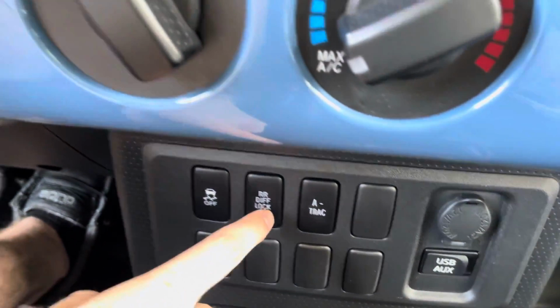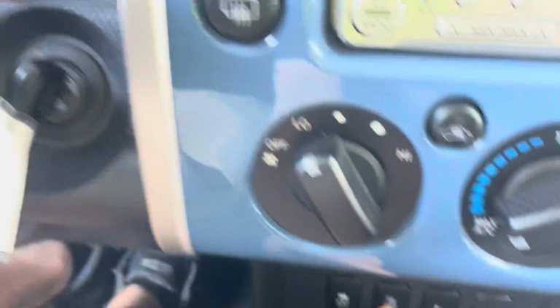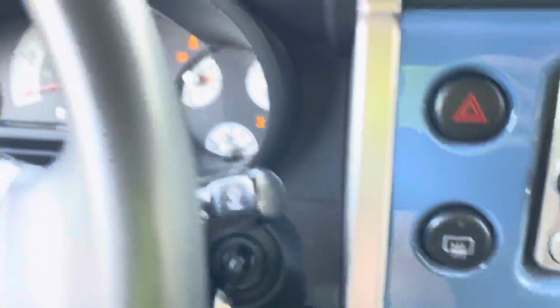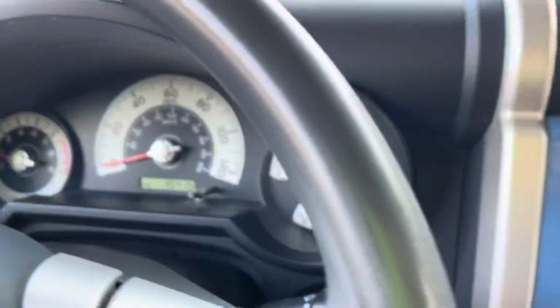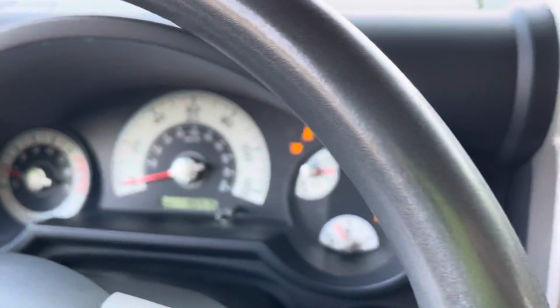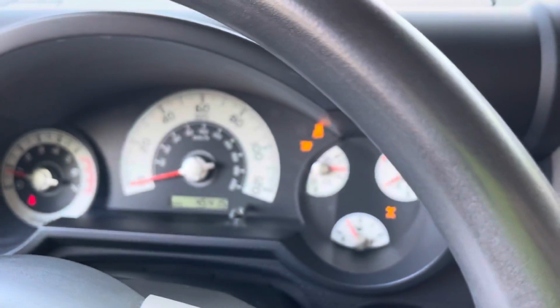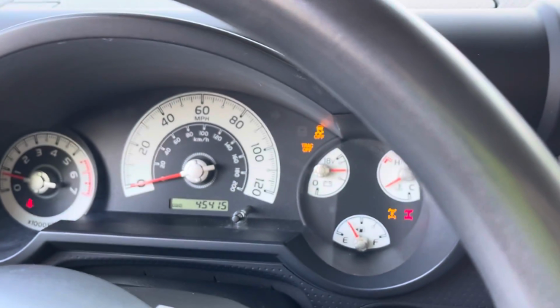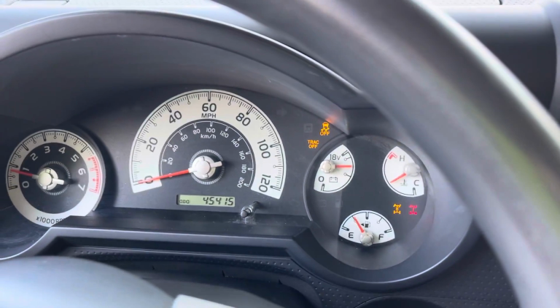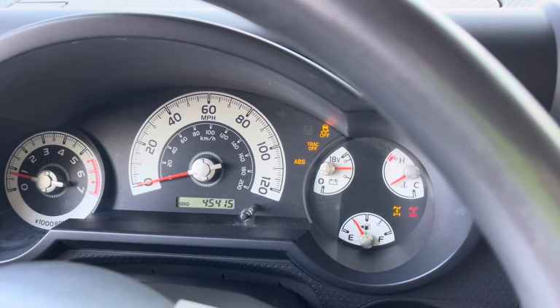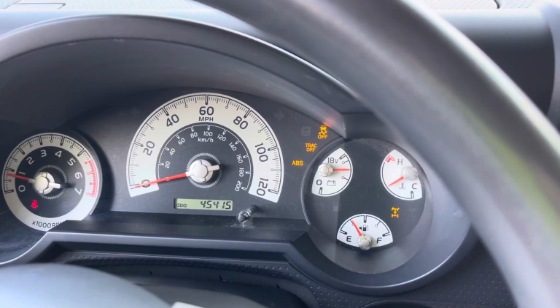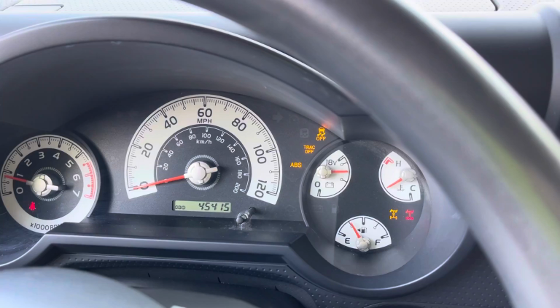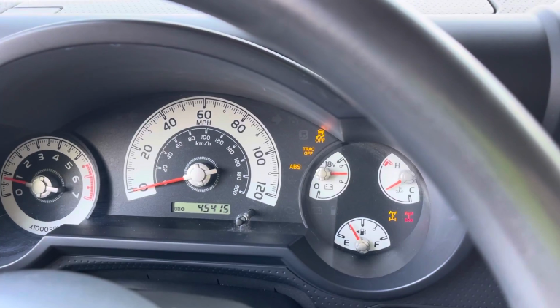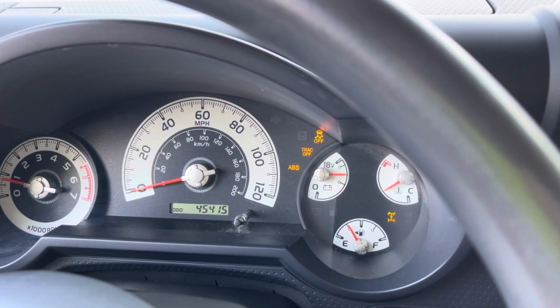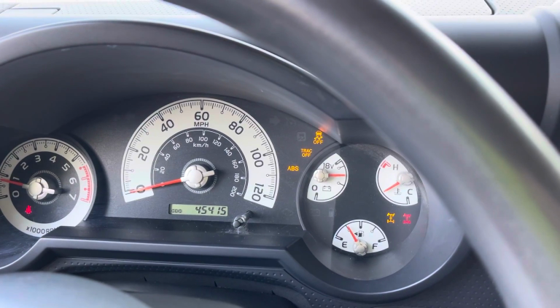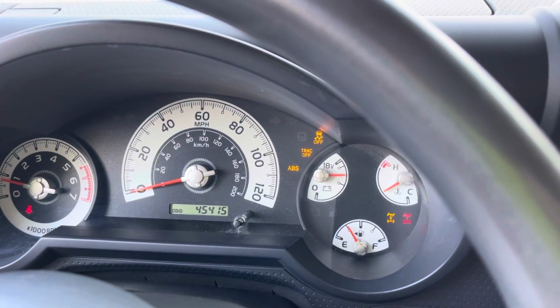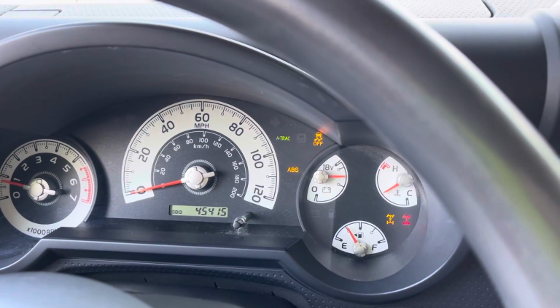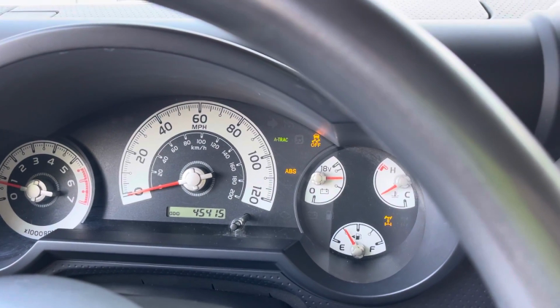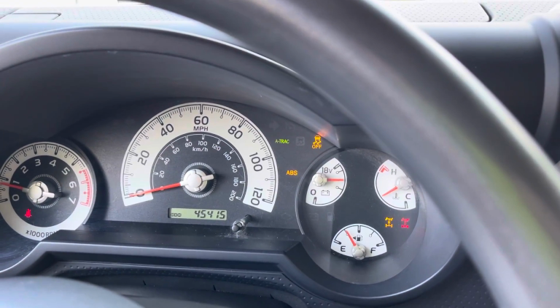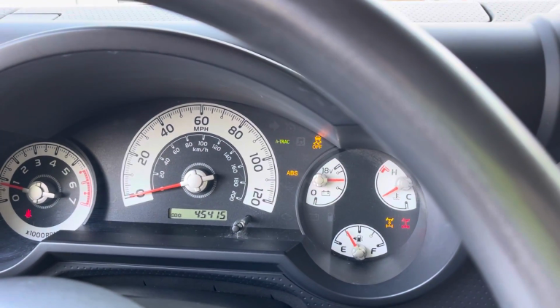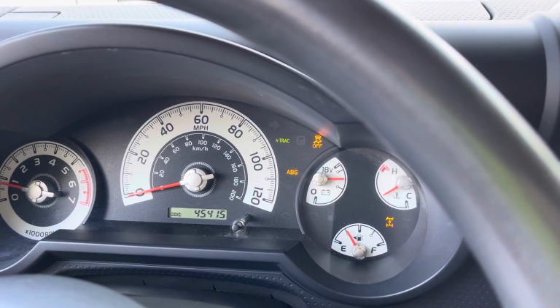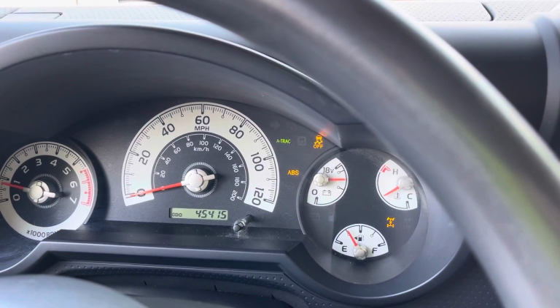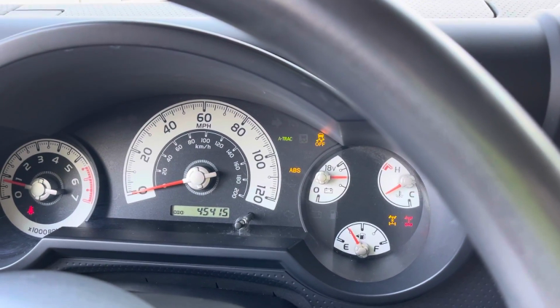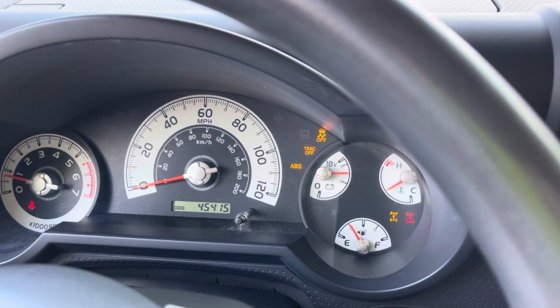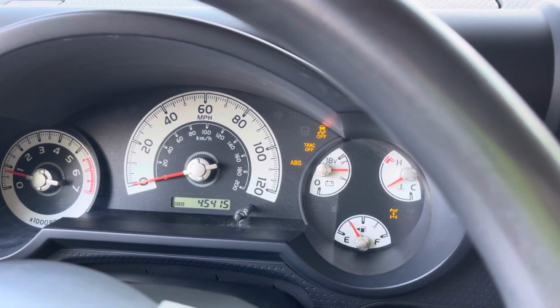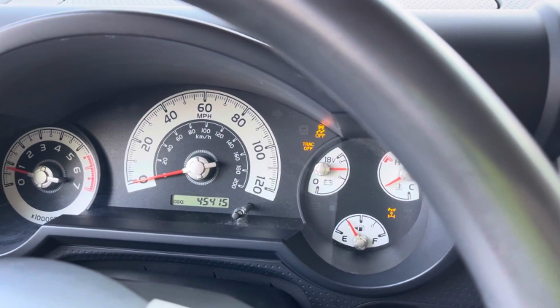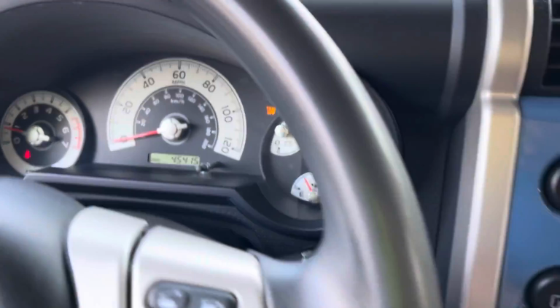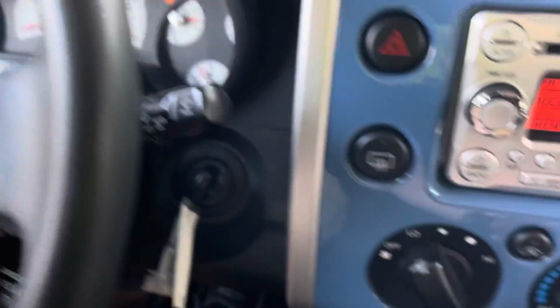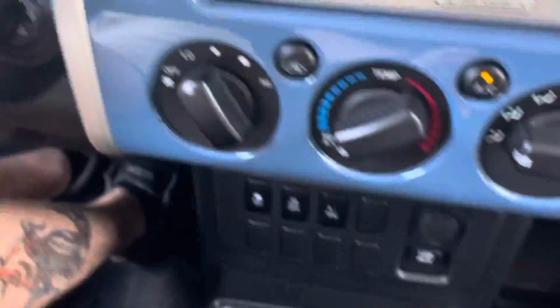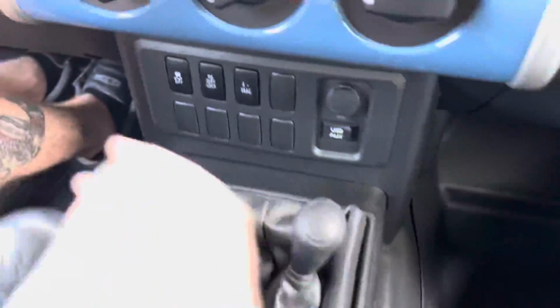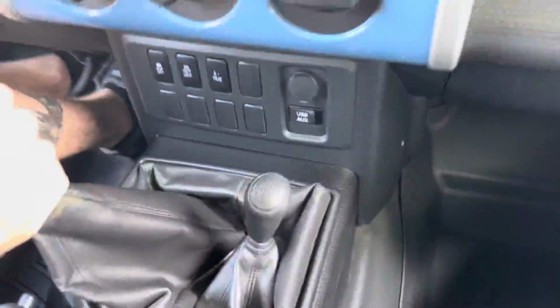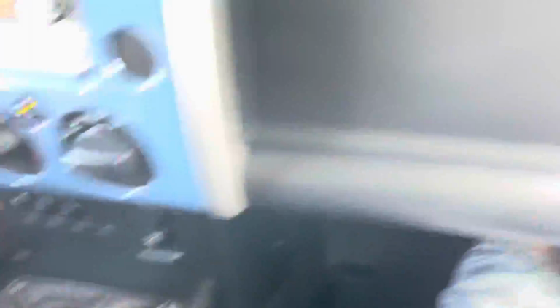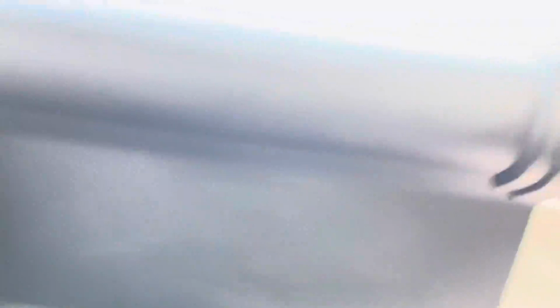Rear diff lock — hit that. There's that. And then the A-TRAC beside it, right there. And now we're gonna put it out the window so you can hear this thing engaging.